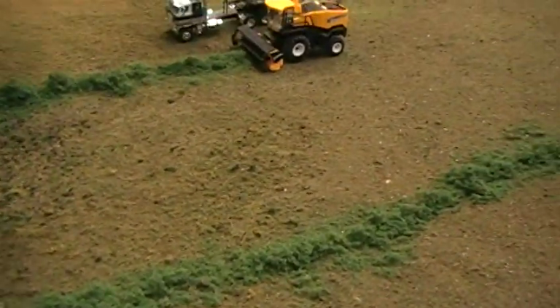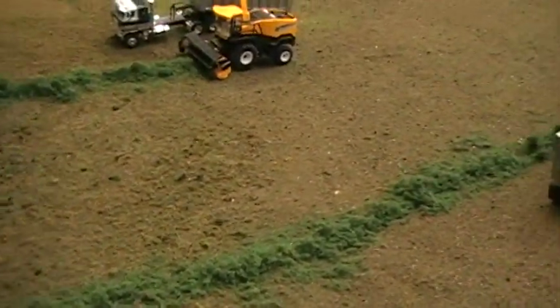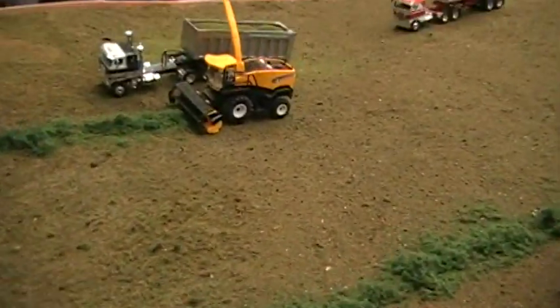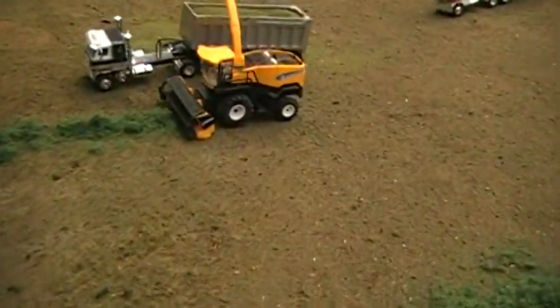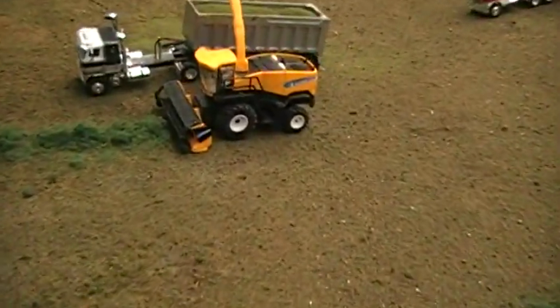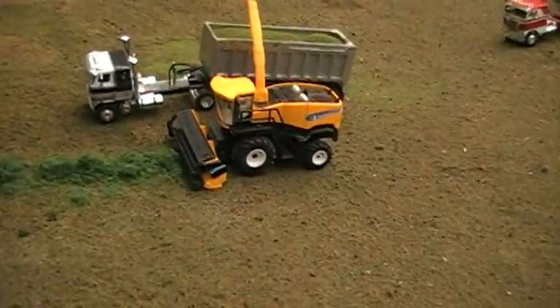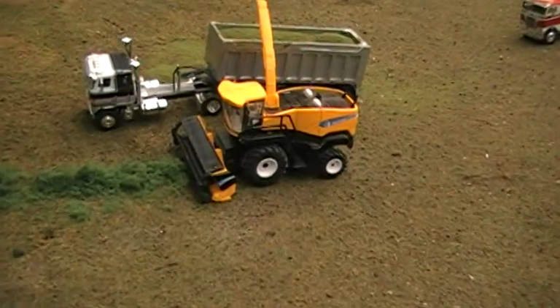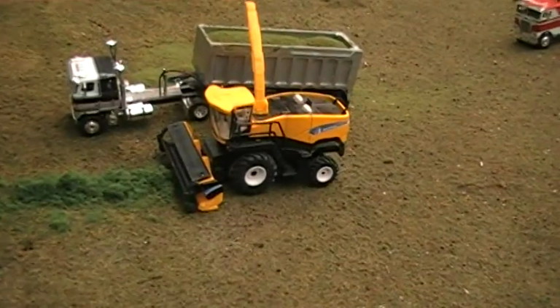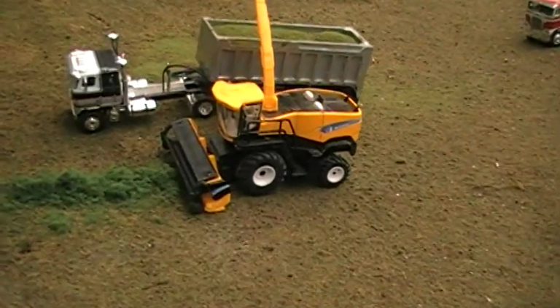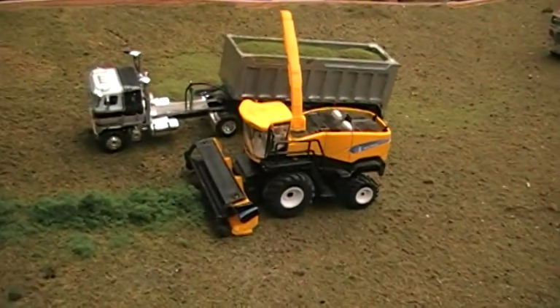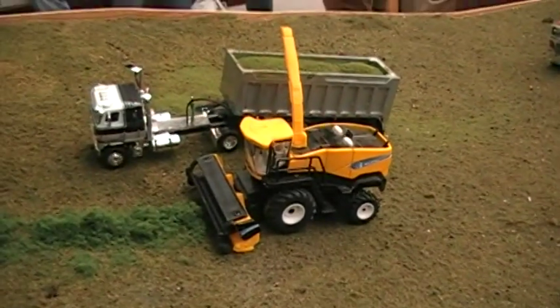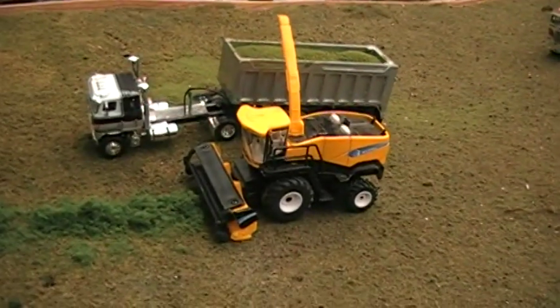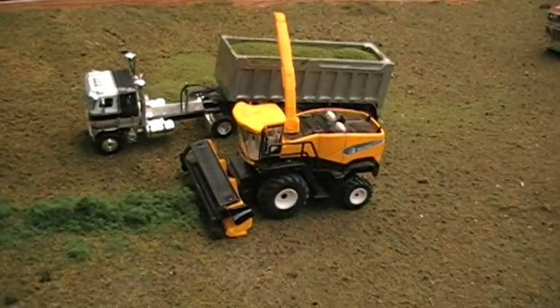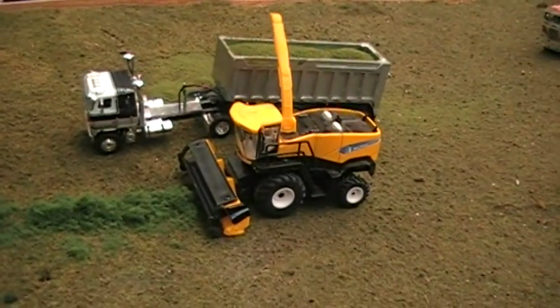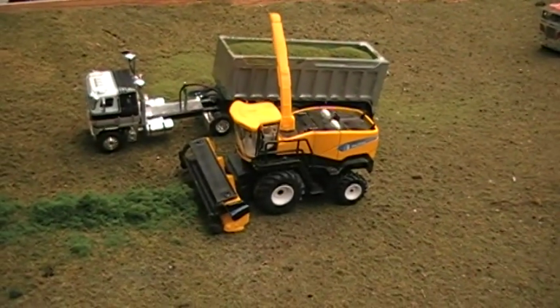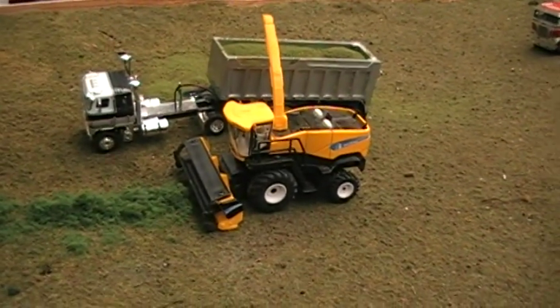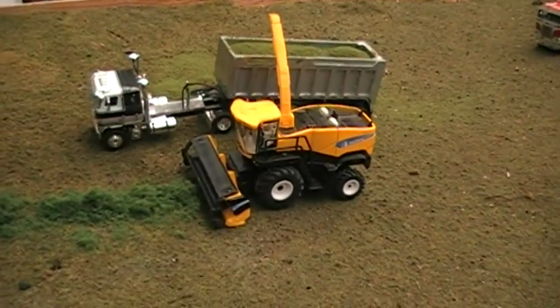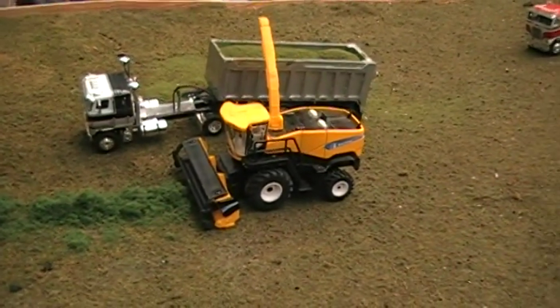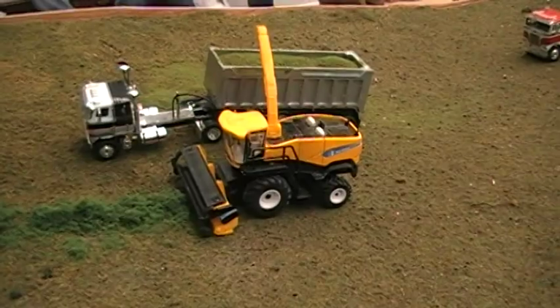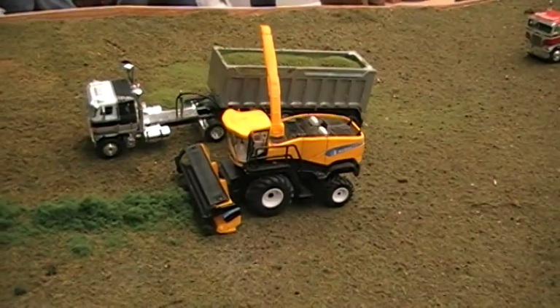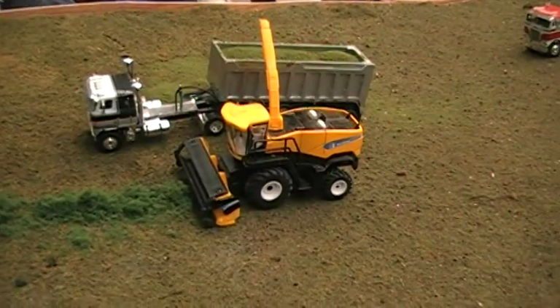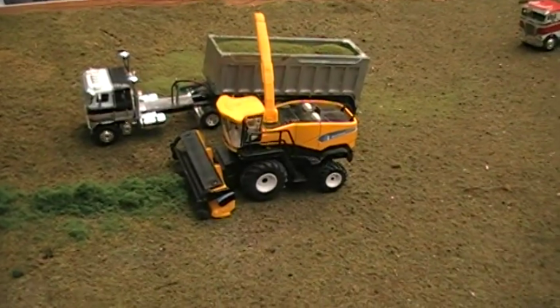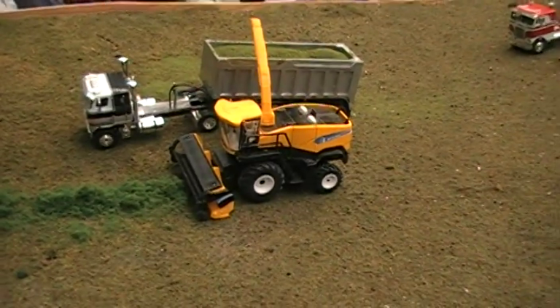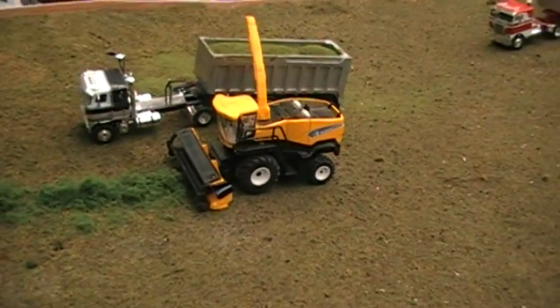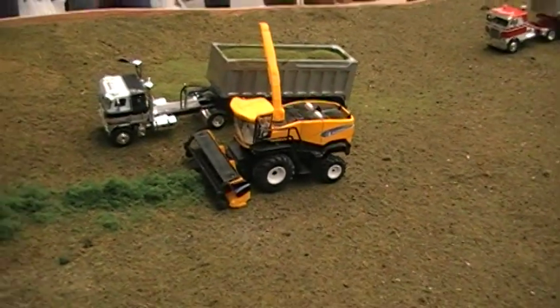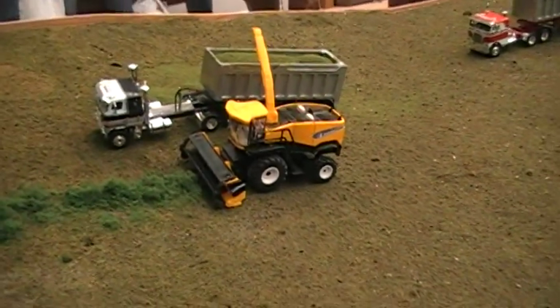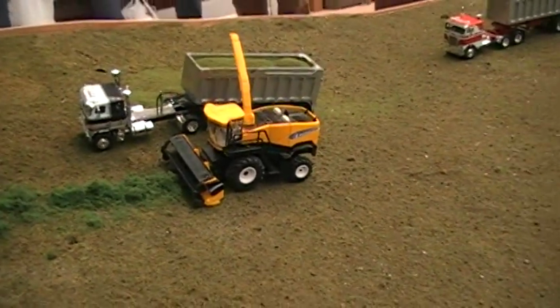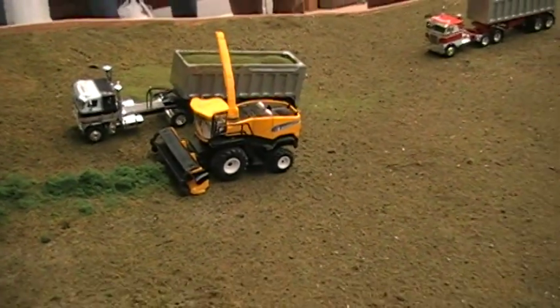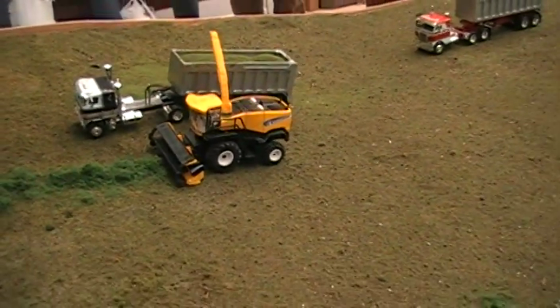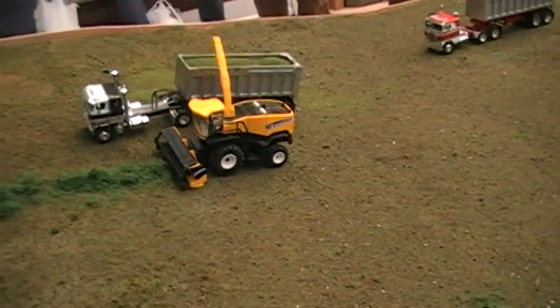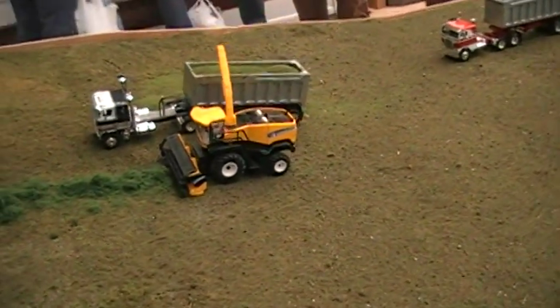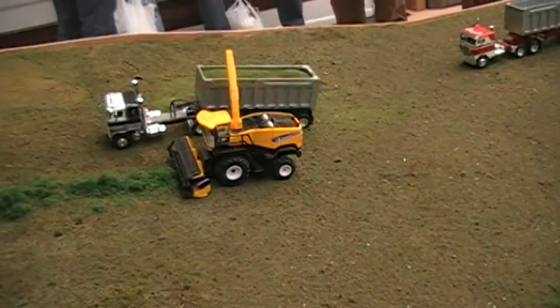So these are New Holland FR 9090s? Correct. I wanted to showcase something different other than Claas or John Deere. I haven't seen anyone use a New Holland lately, so I thought it would be something different. They're base stock units, just right-from-home units.